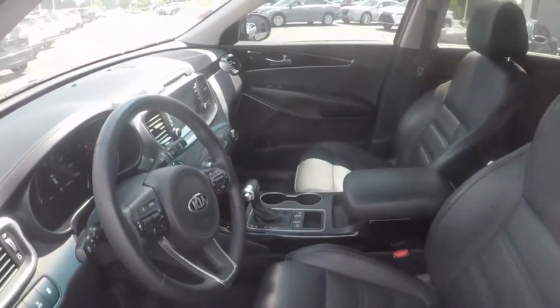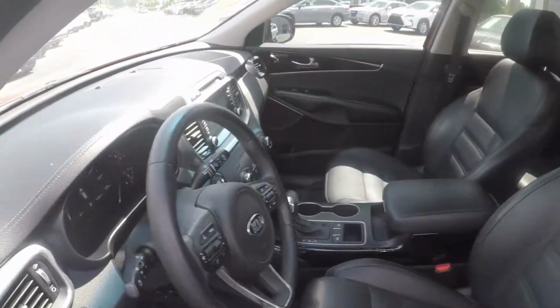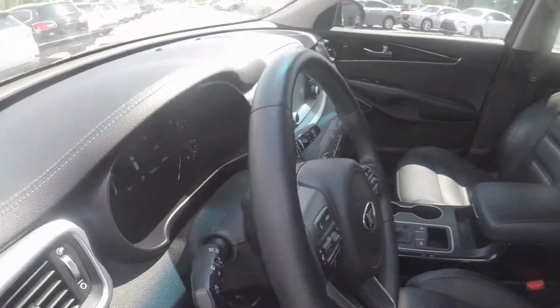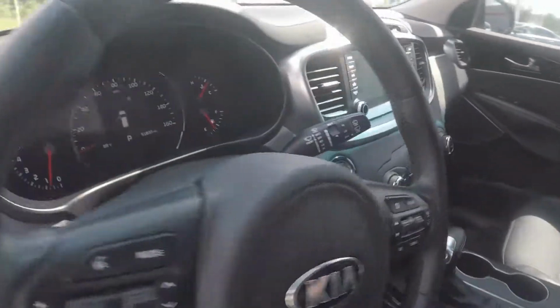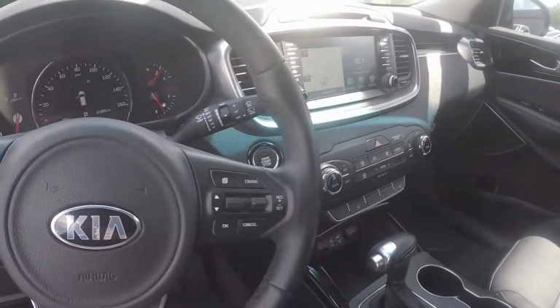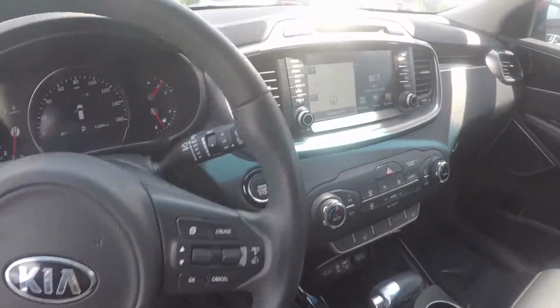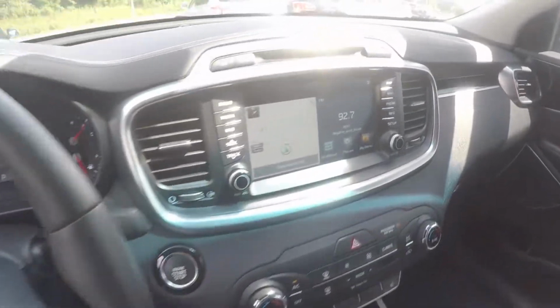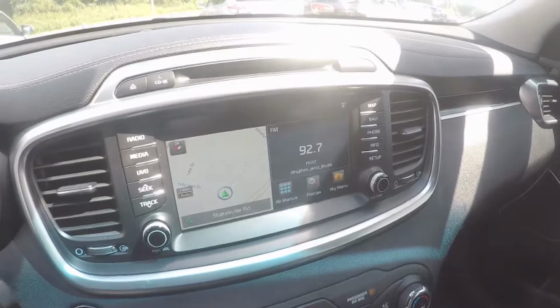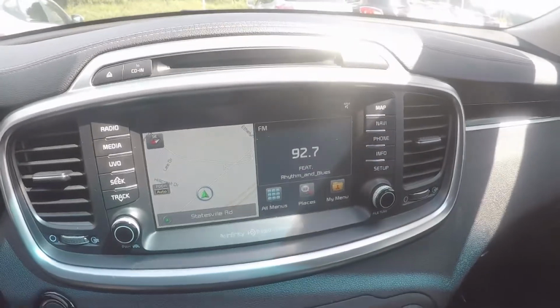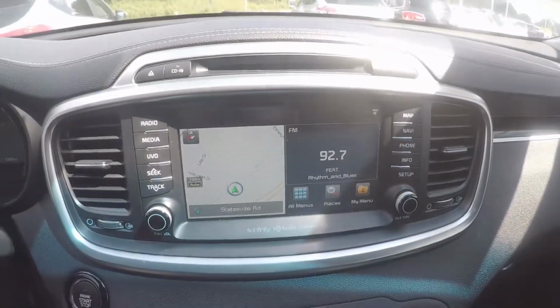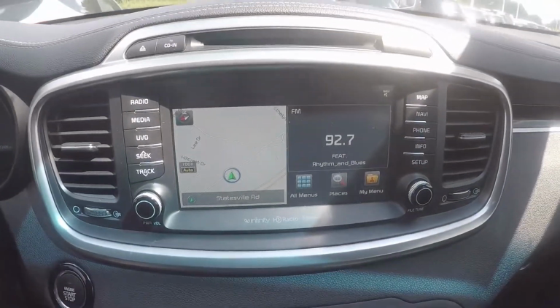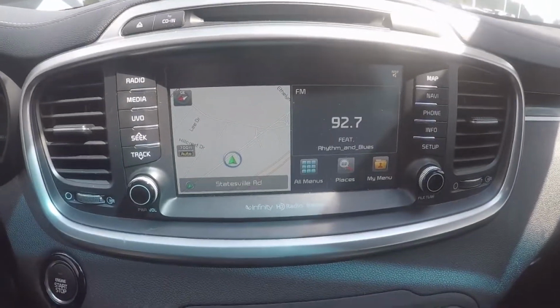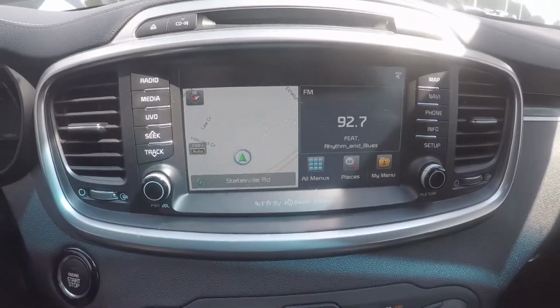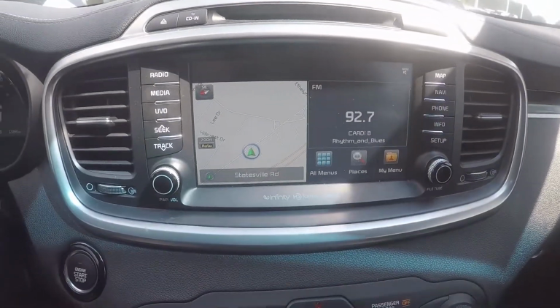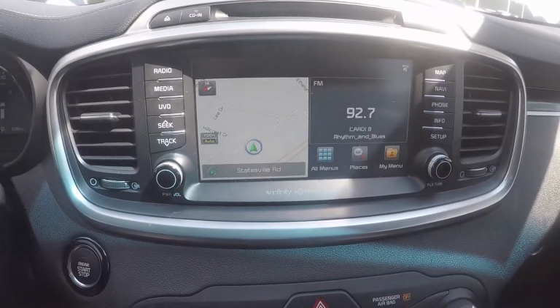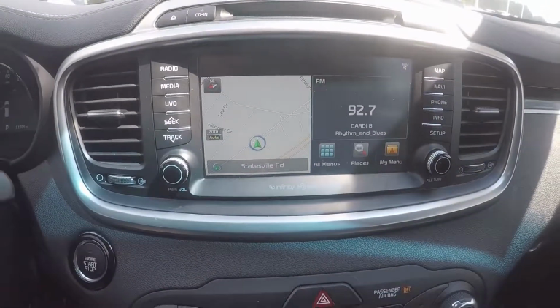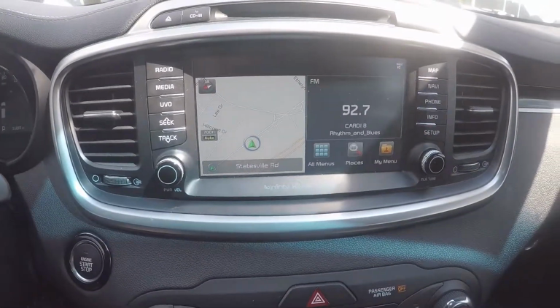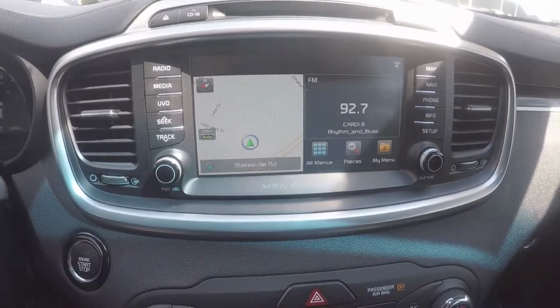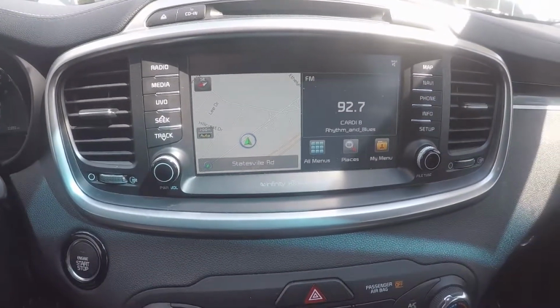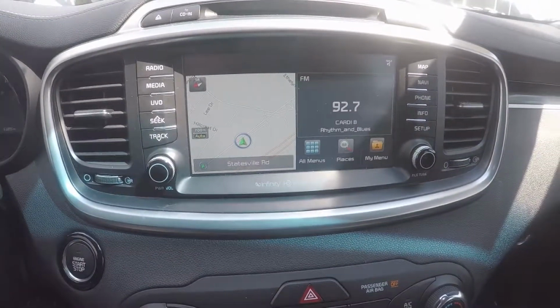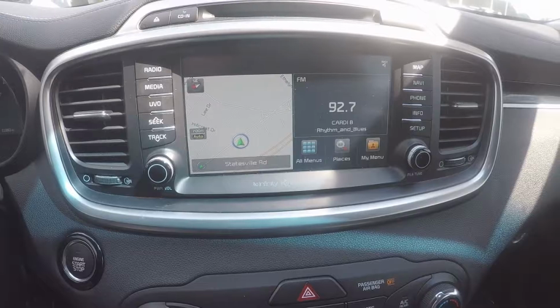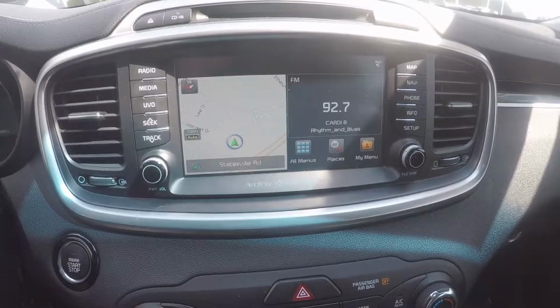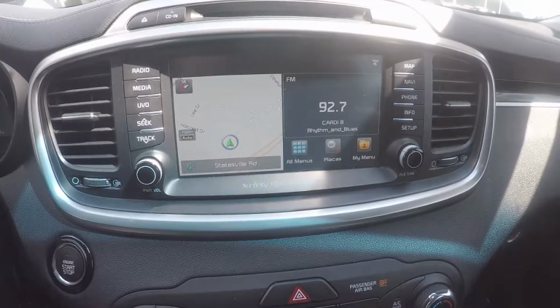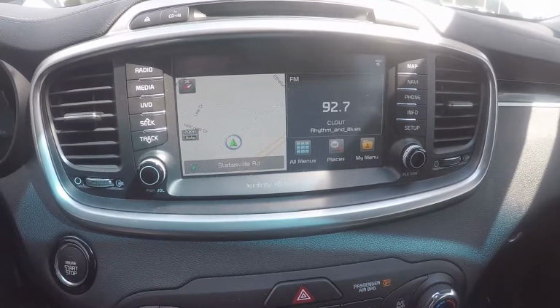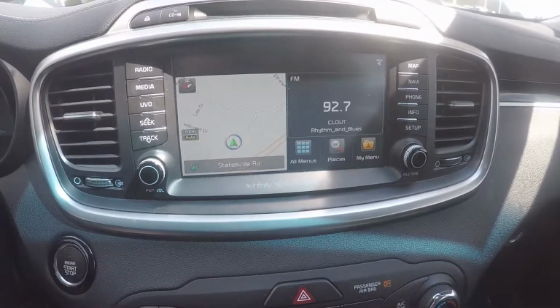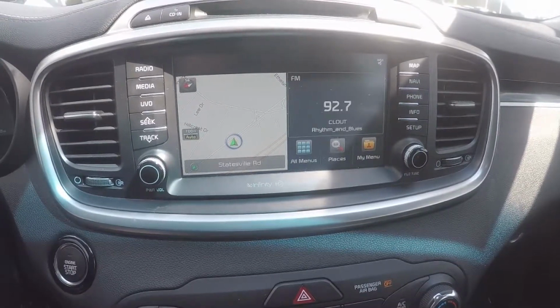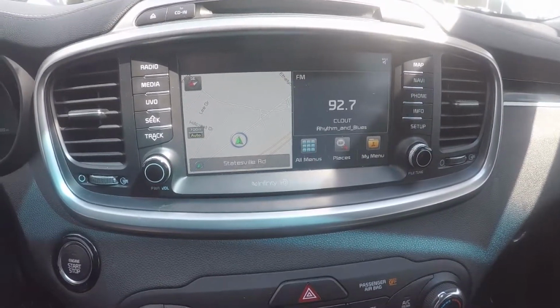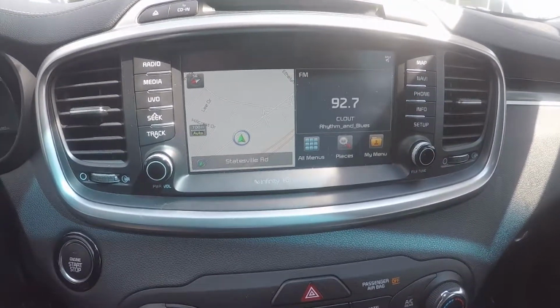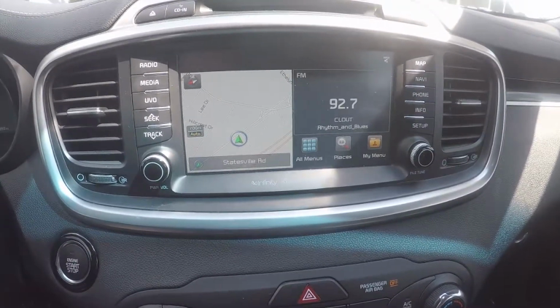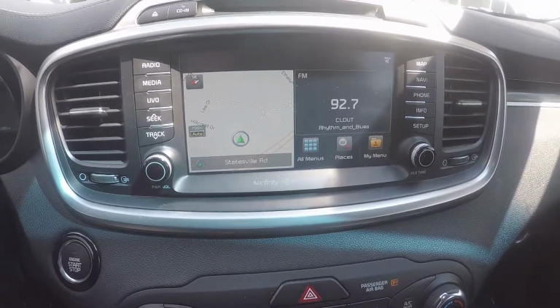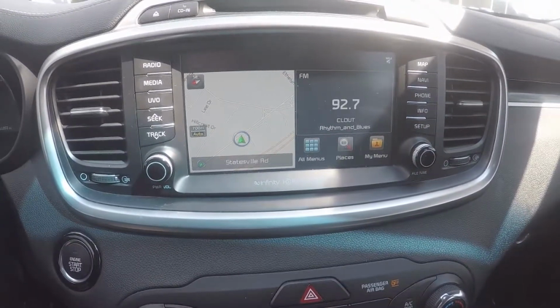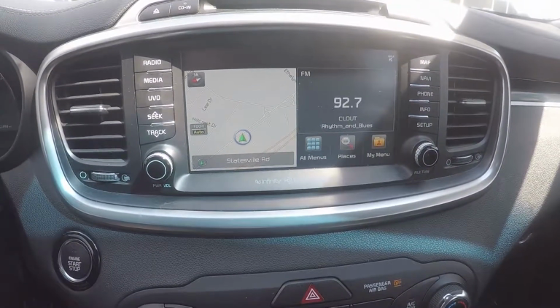Stepping further inside the vehicle now. On the display here, you'll have AM/FM radio, satellite radio, USB, aux, and Bluetooth connectivity. Also navigation.